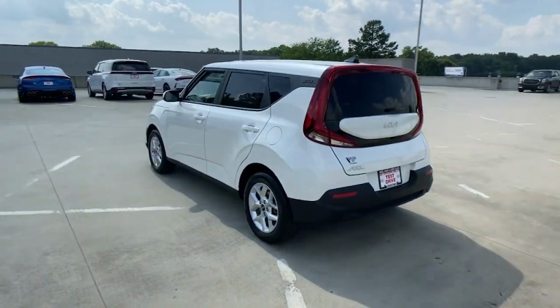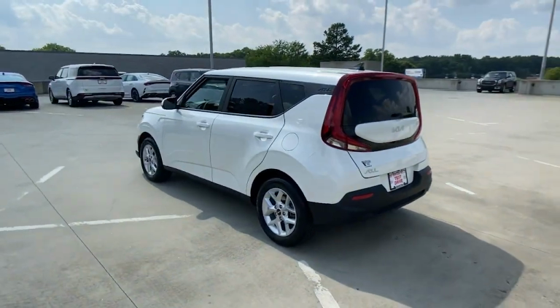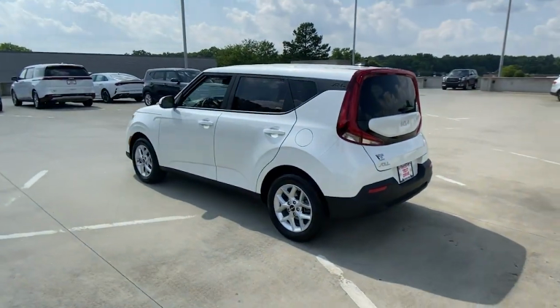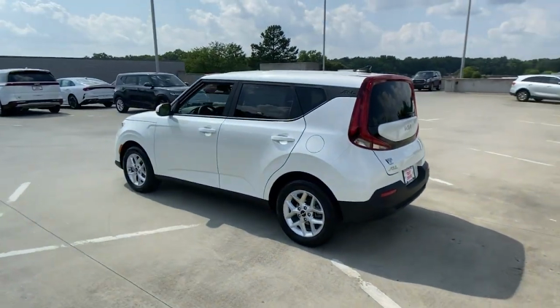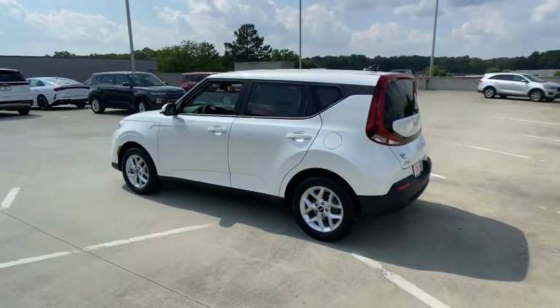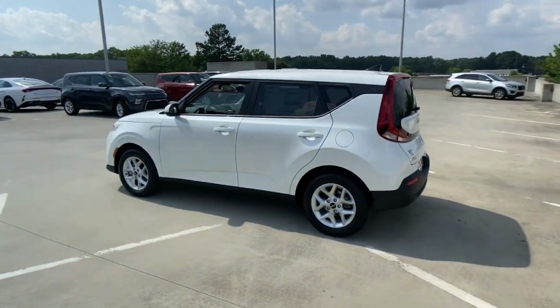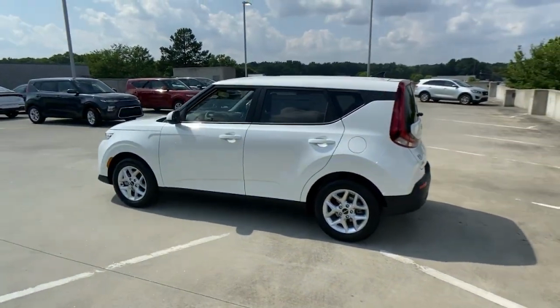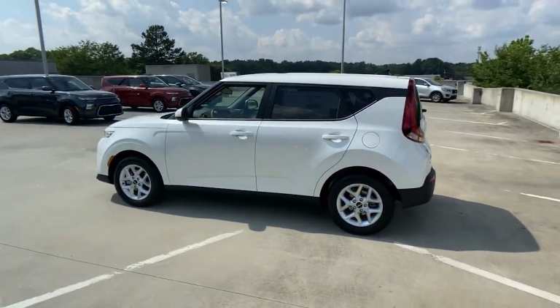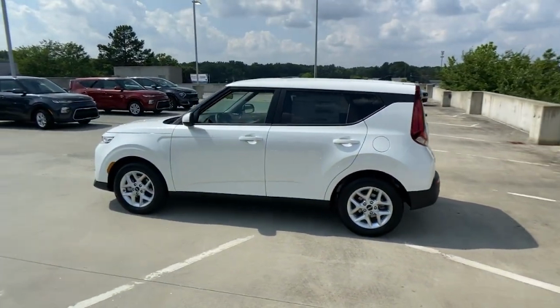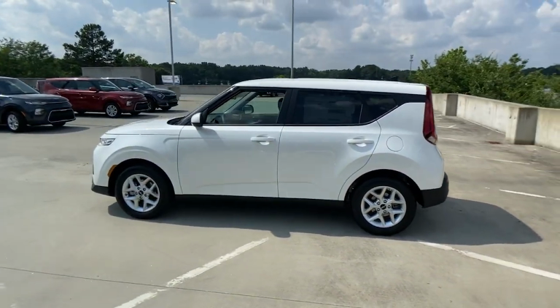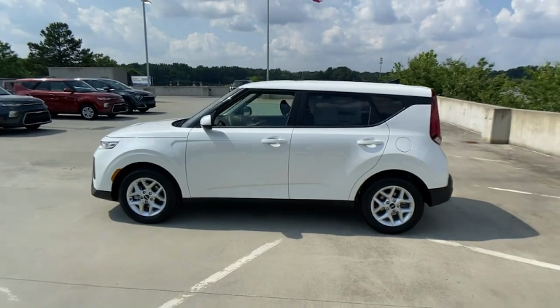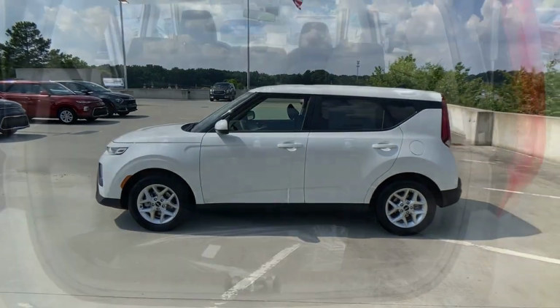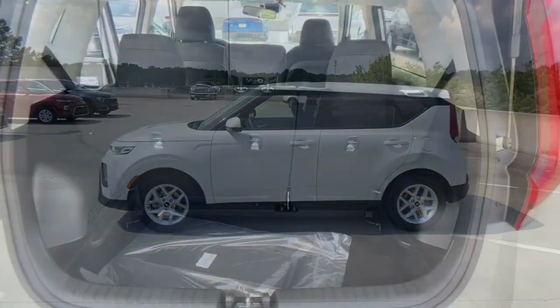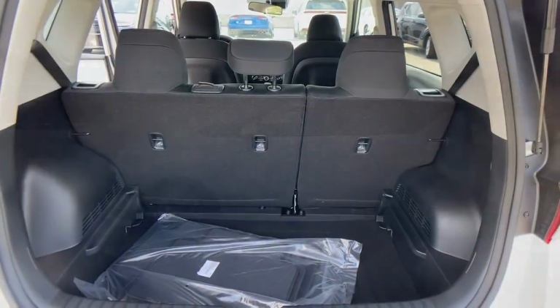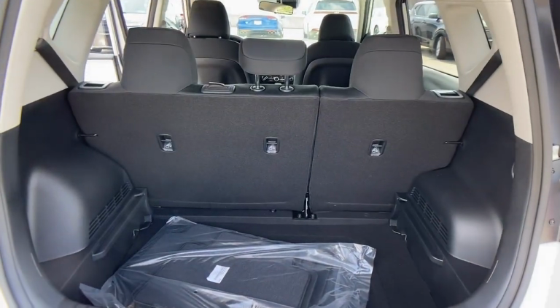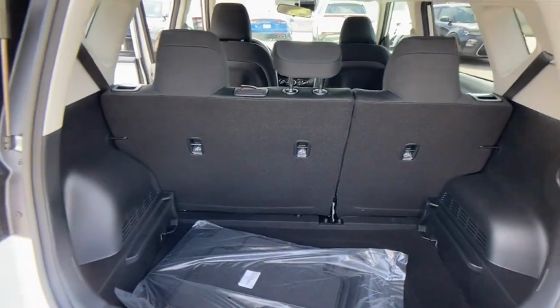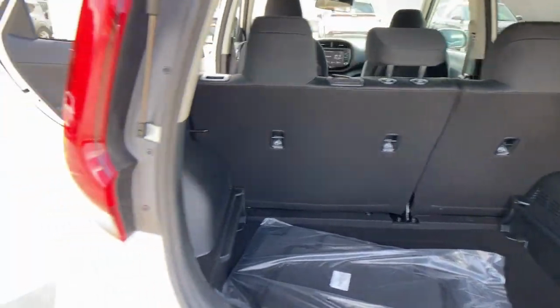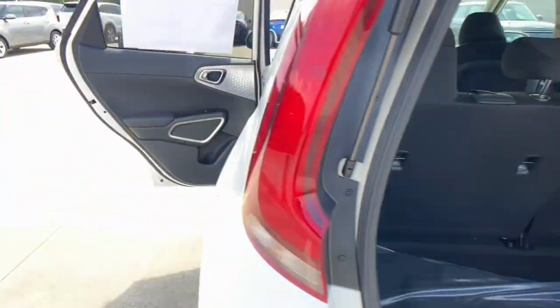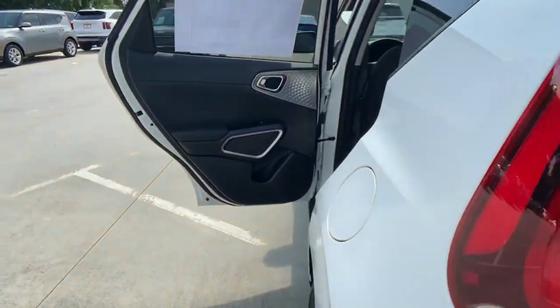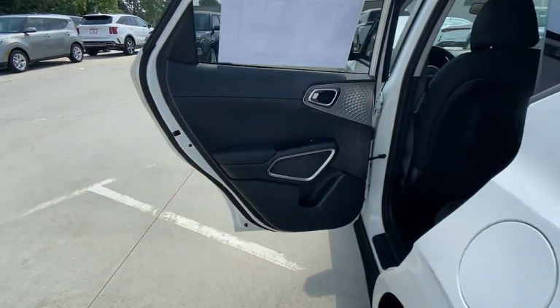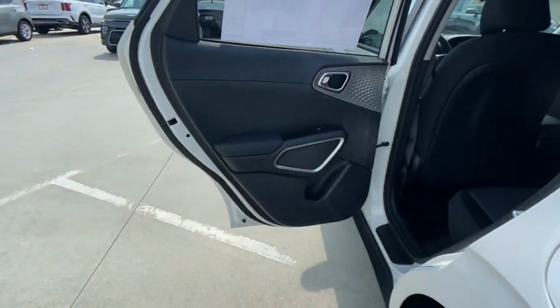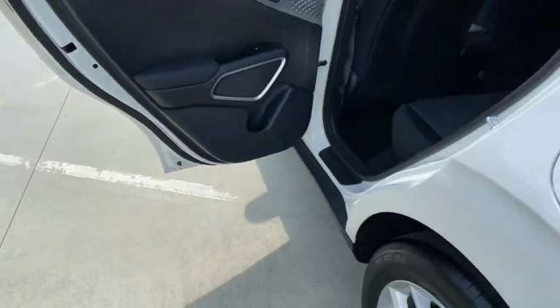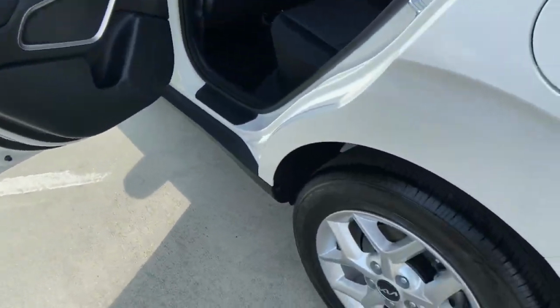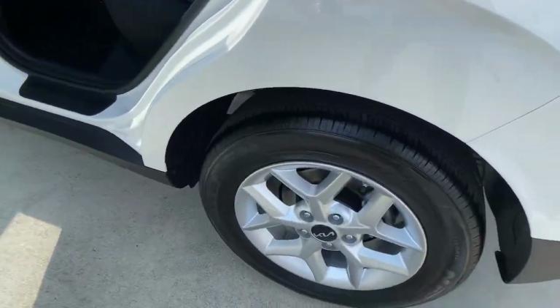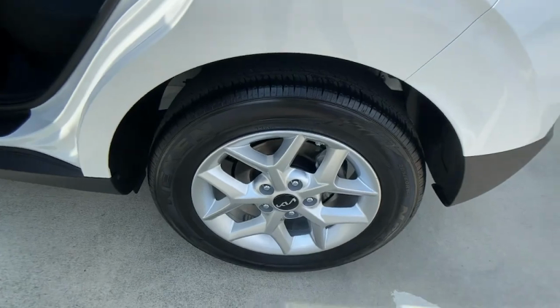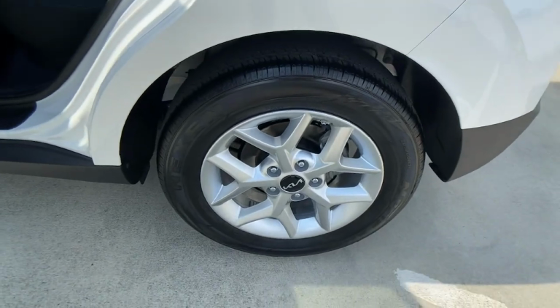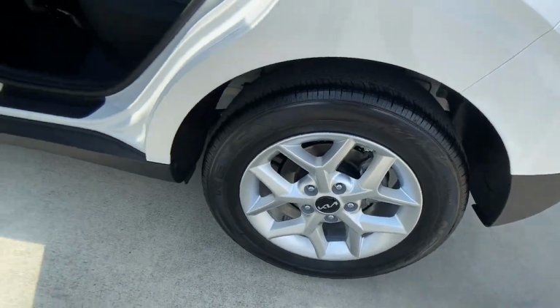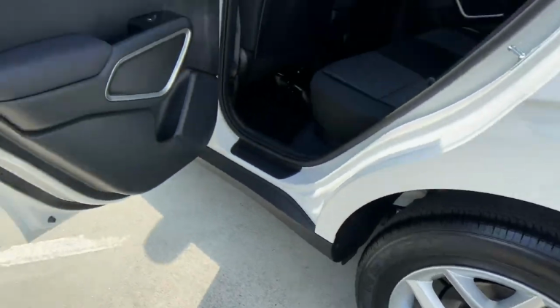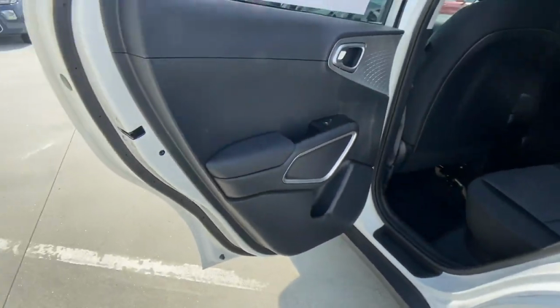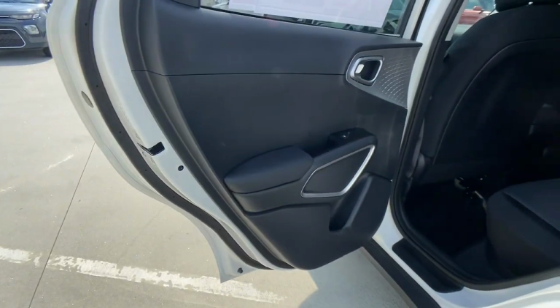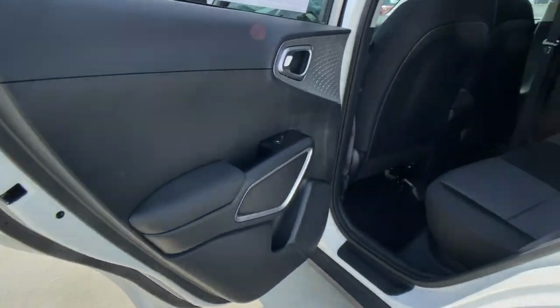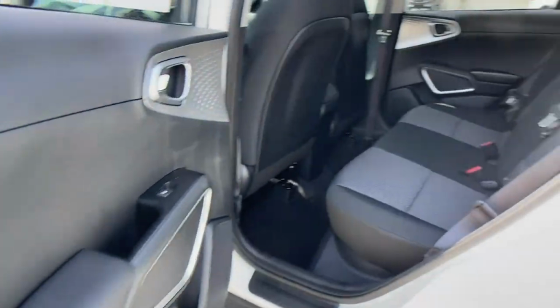touchscreen infotainment and a host of available options, you'll be poised for fun and adventure. These are just some of the great options this vehicle comes with: keyless entry, backup camera,